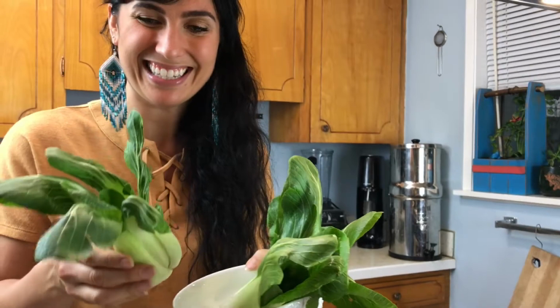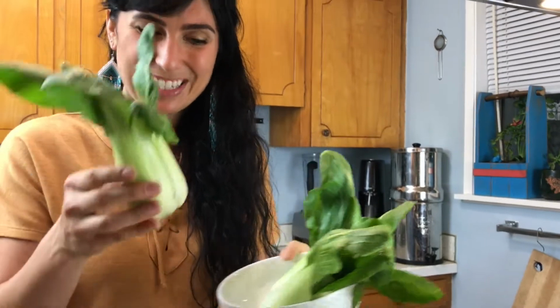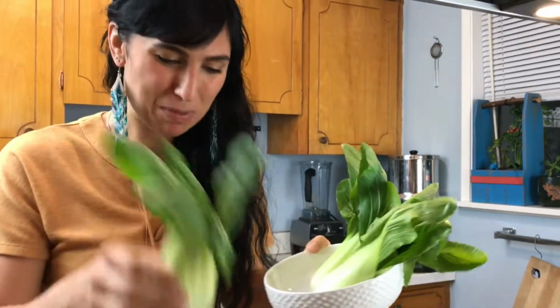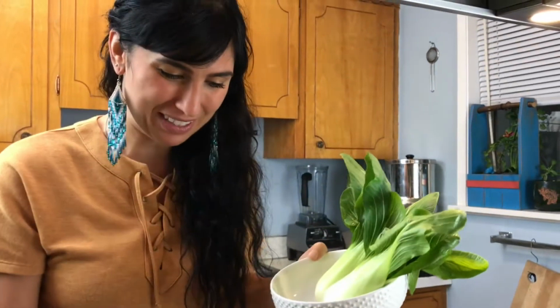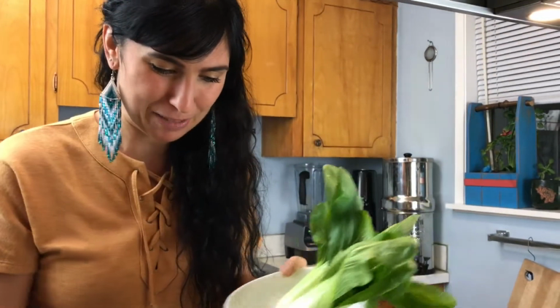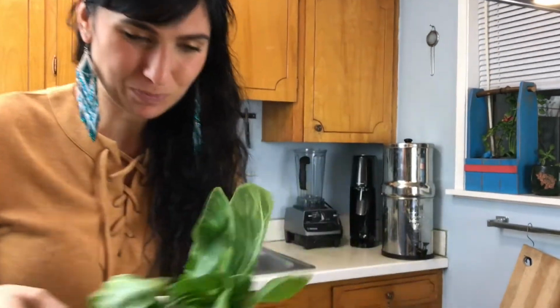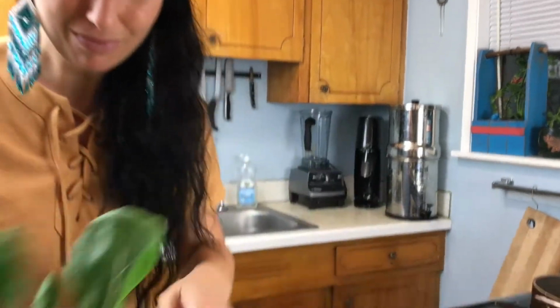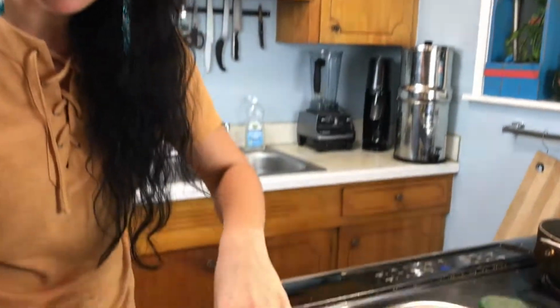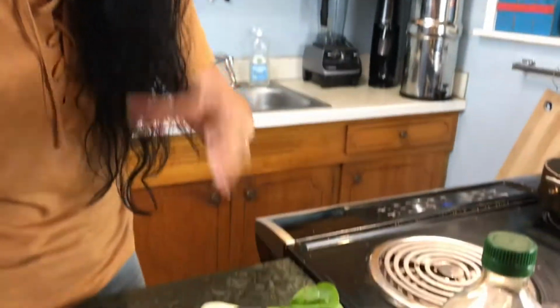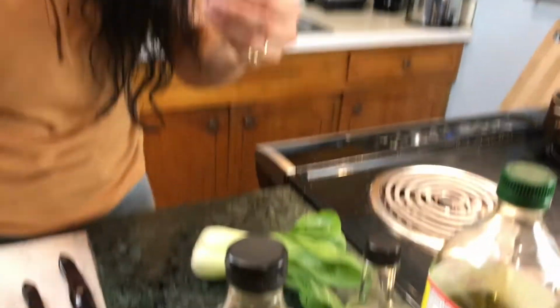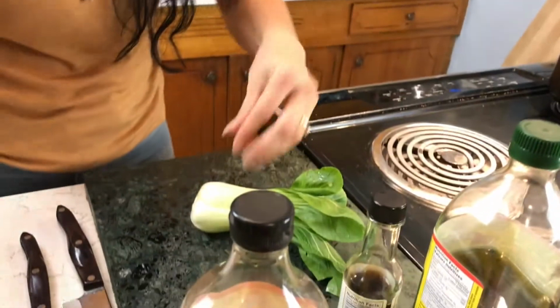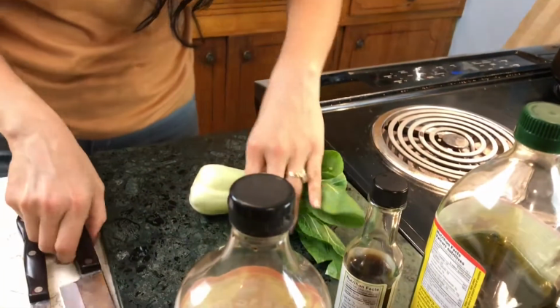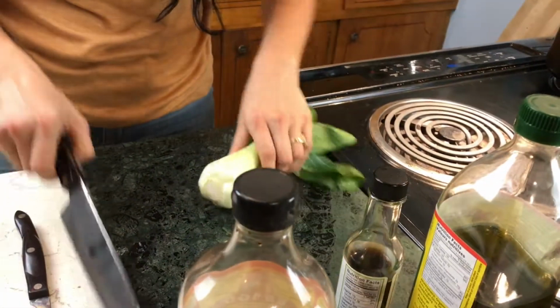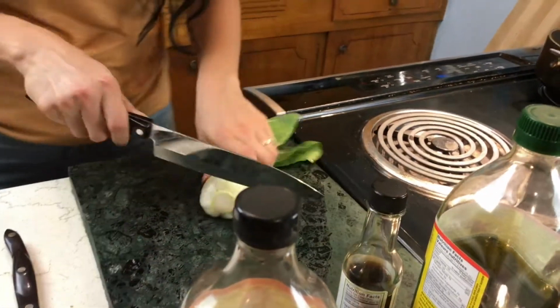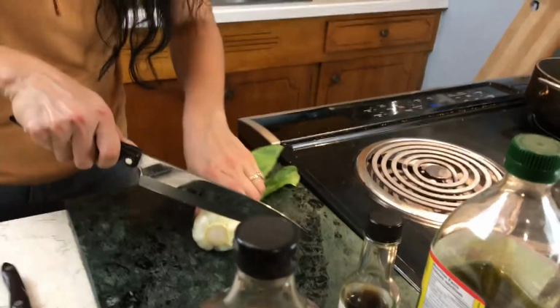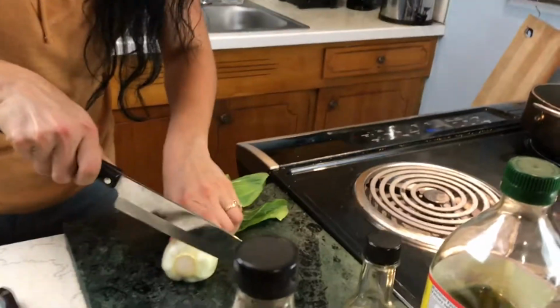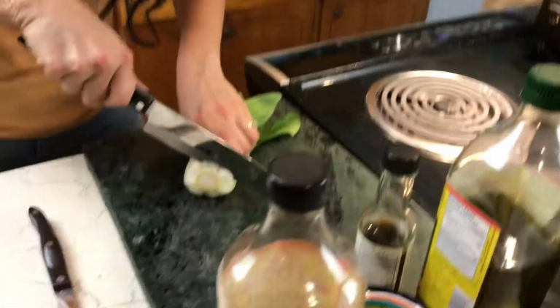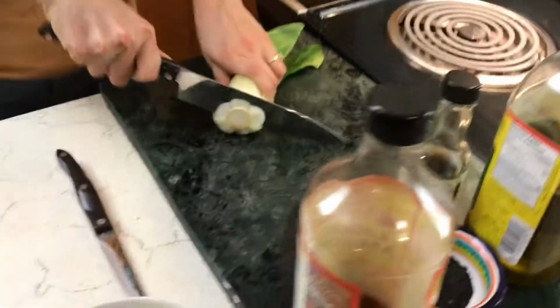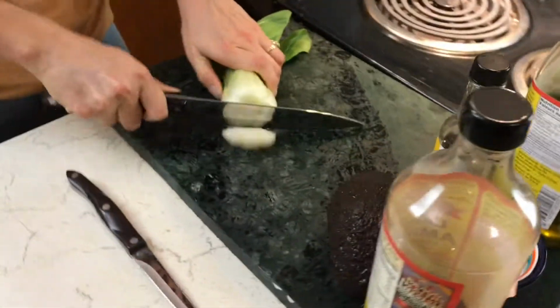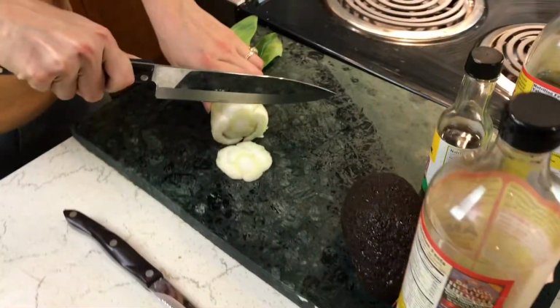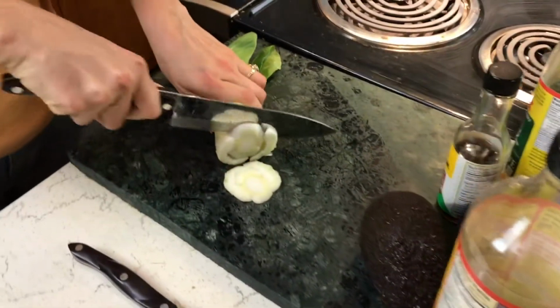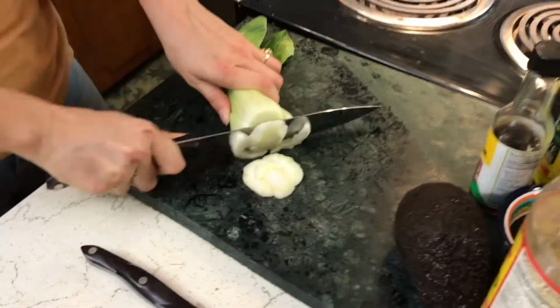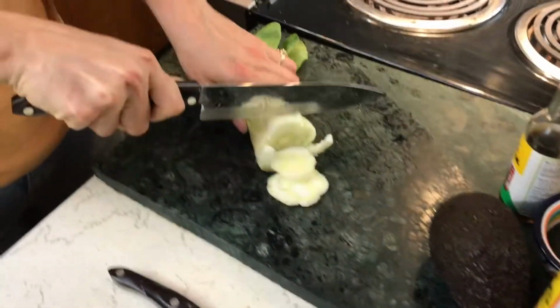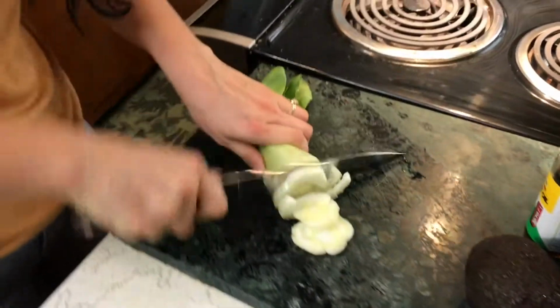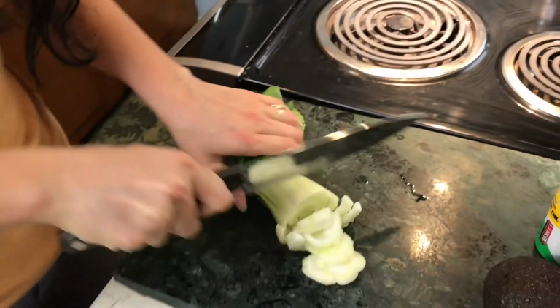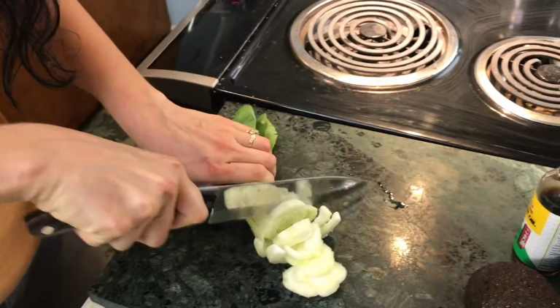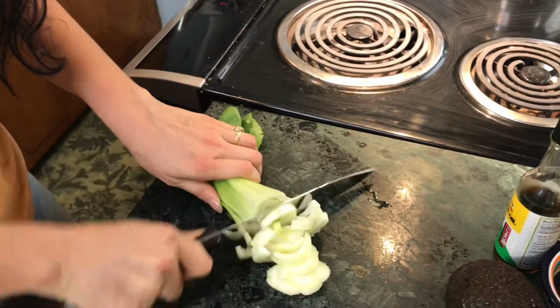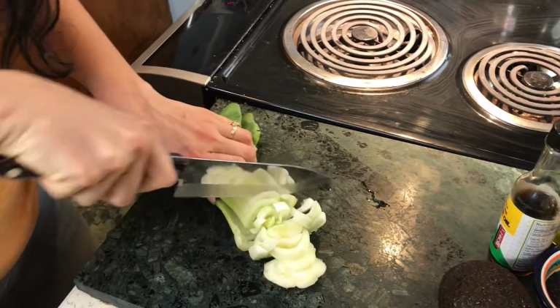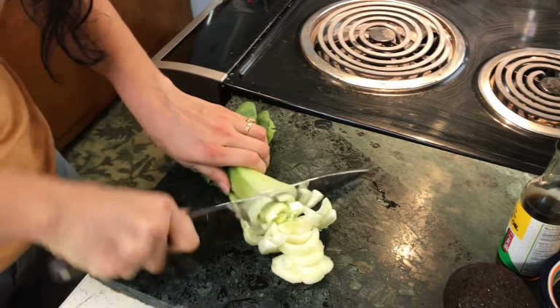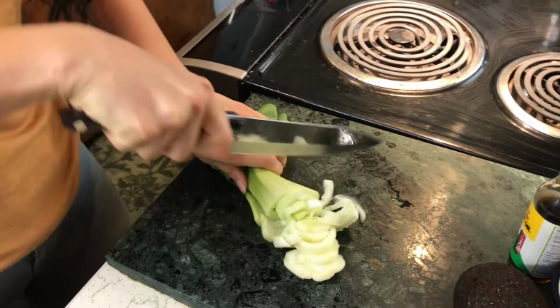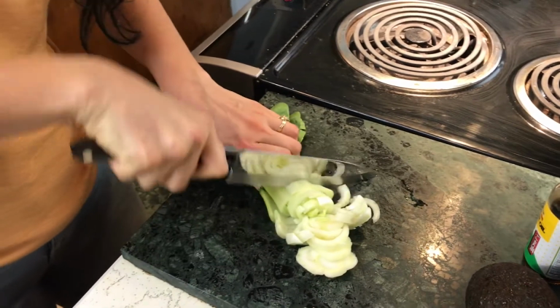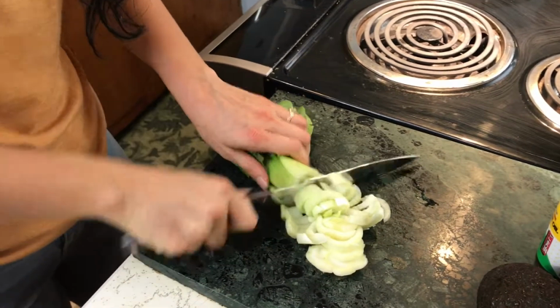This is baby bok choy. It's really soft and has a nice, slightly sweeter flavor than some of the bigger bok choy that you might see in the store.